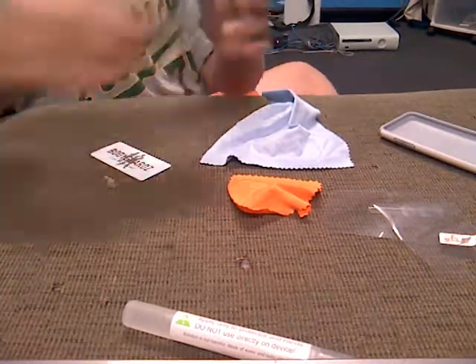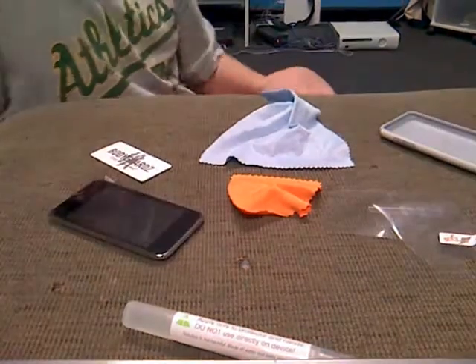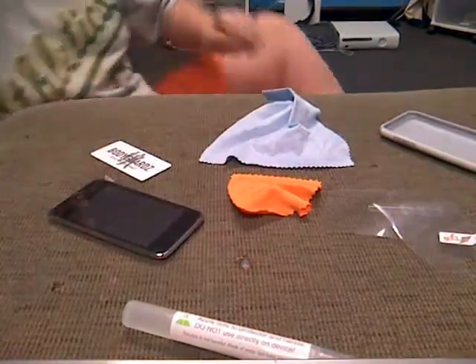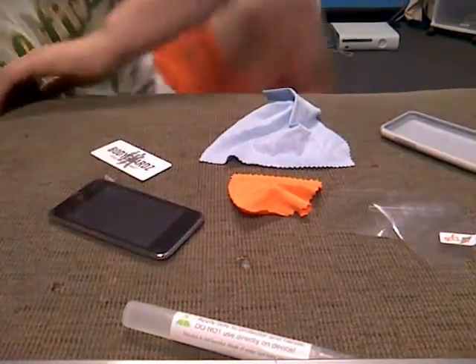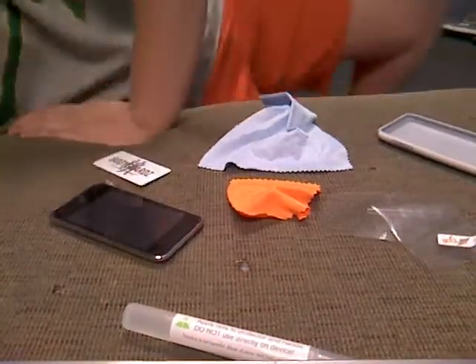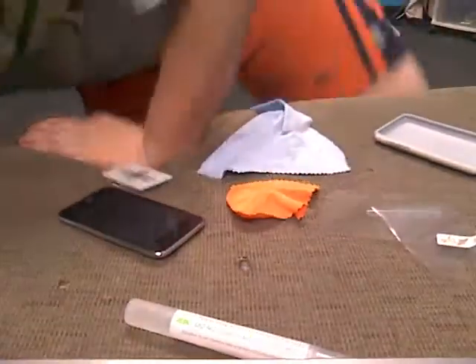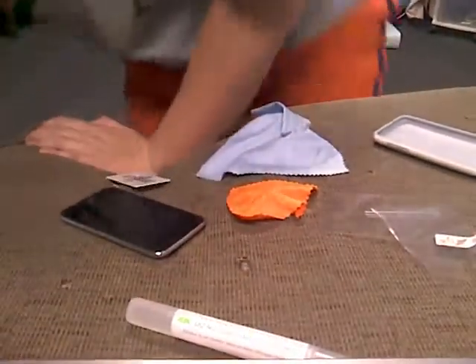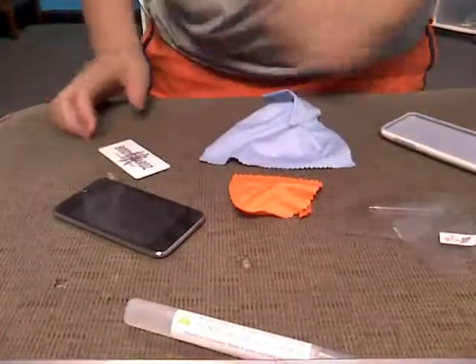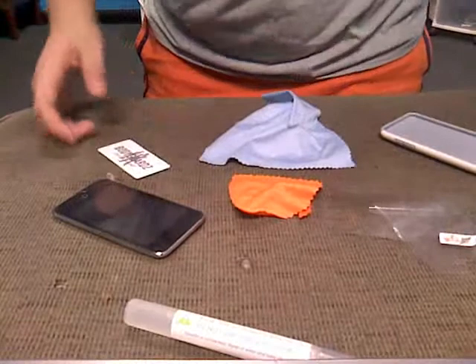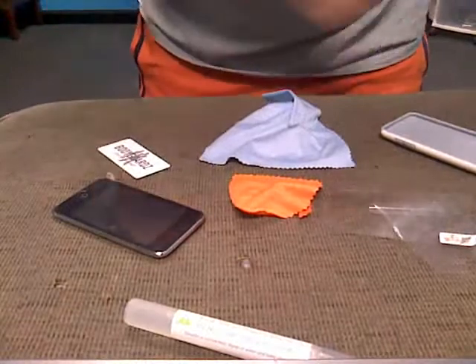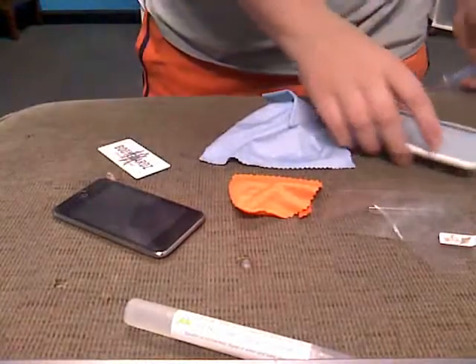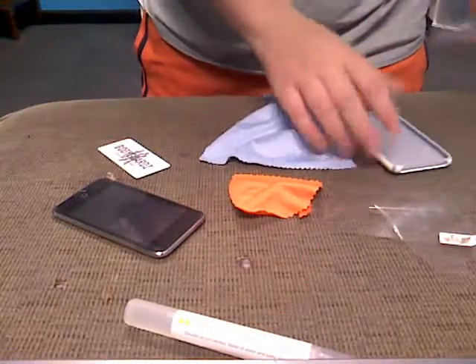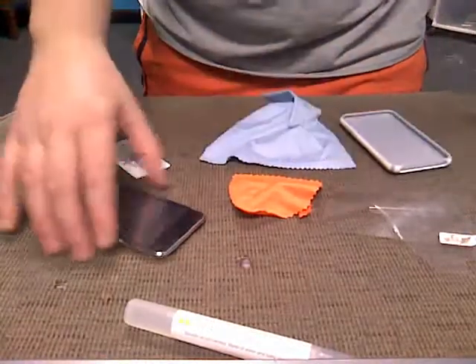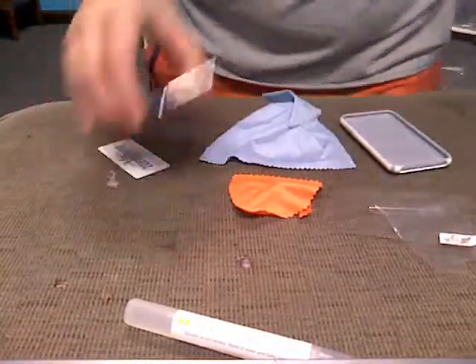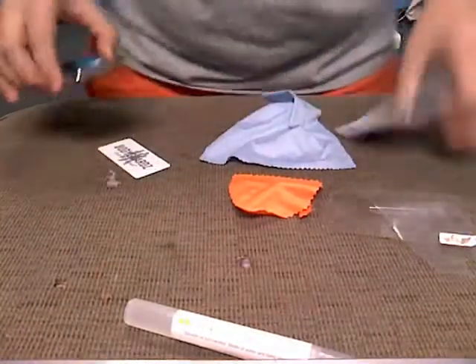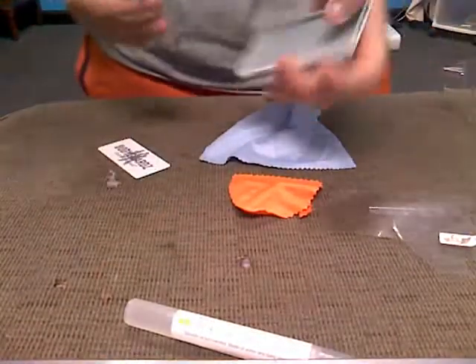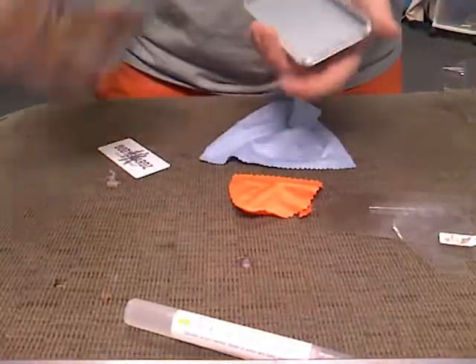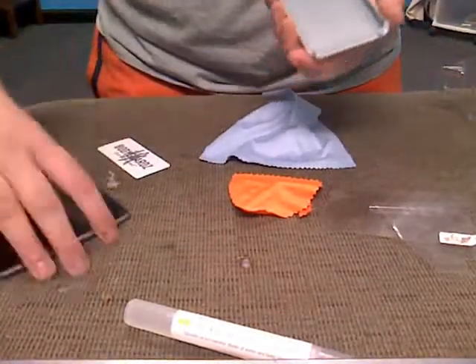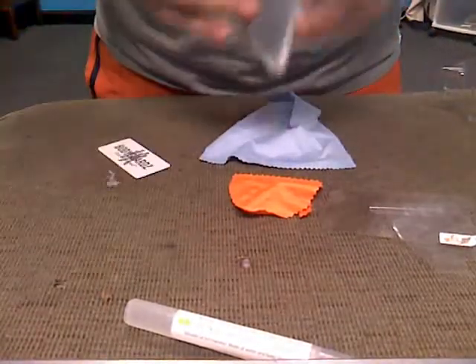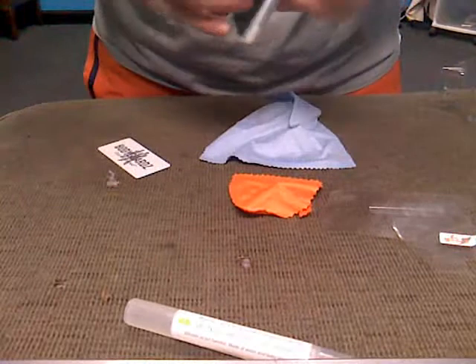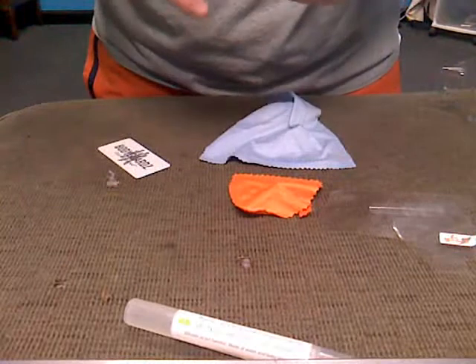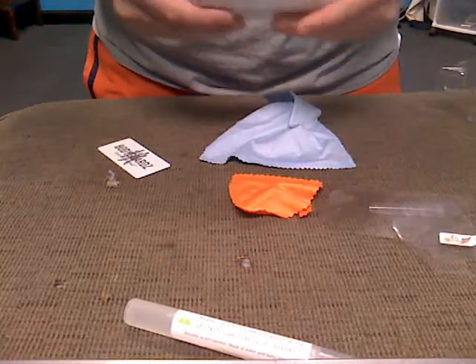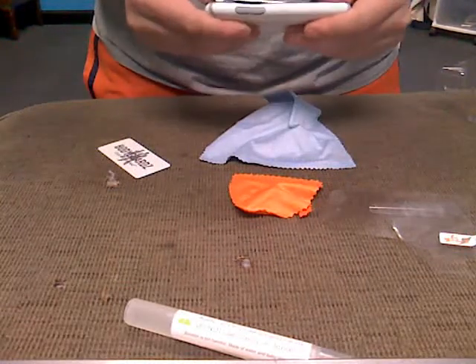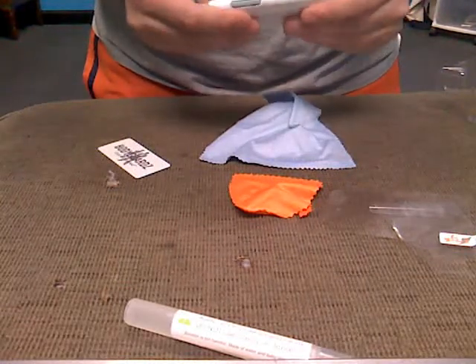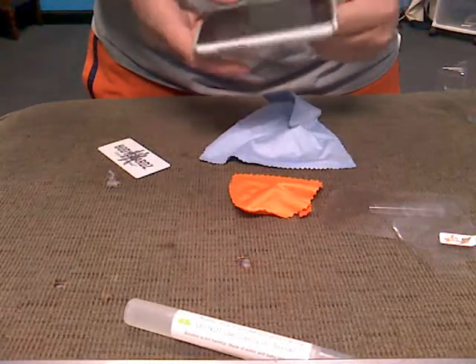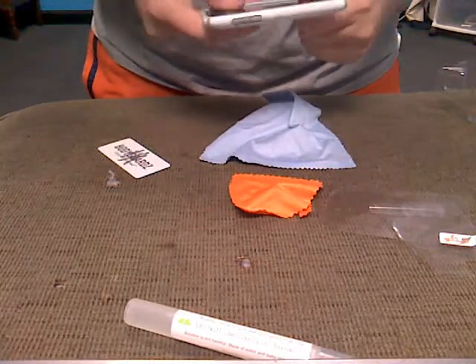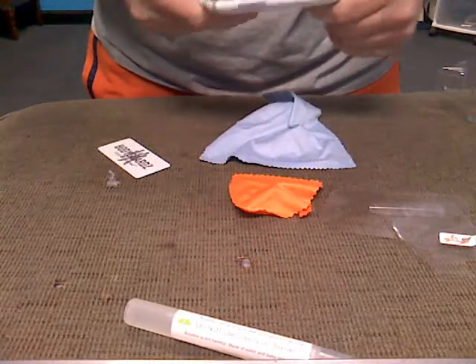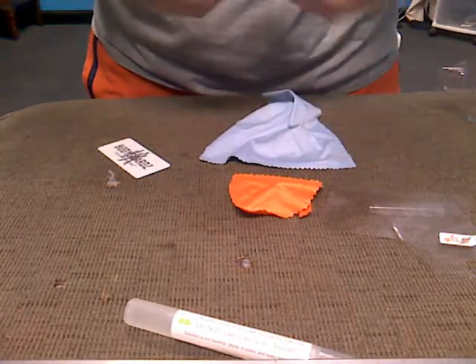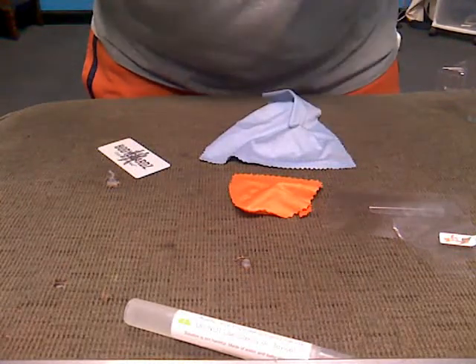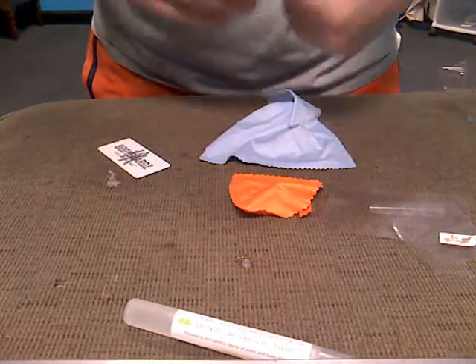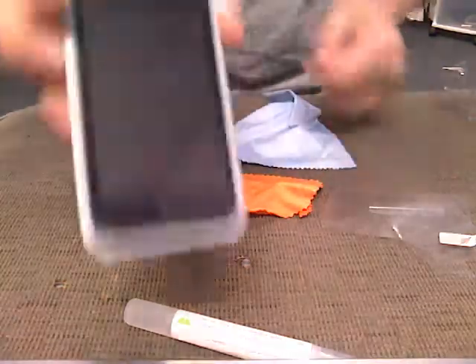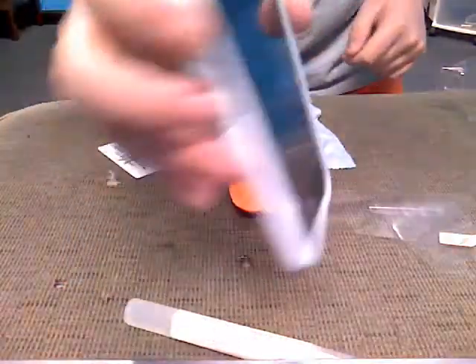That's good enough. There's a little bit of bubbles on there, but whatever — I'm gonna mess it up. Now let's put on the iPod again, and that is nice right there.